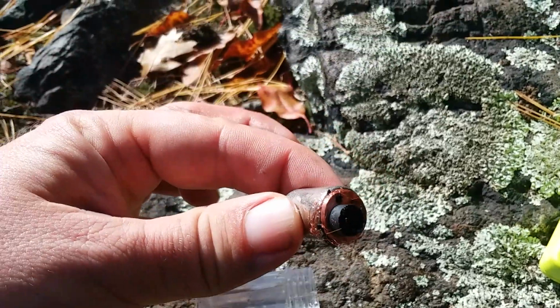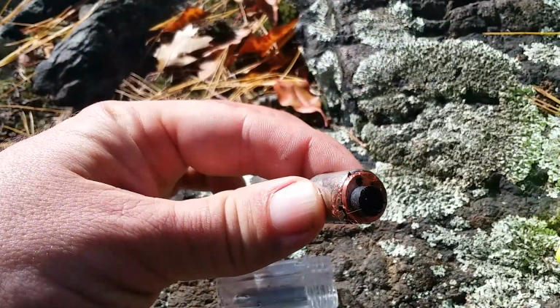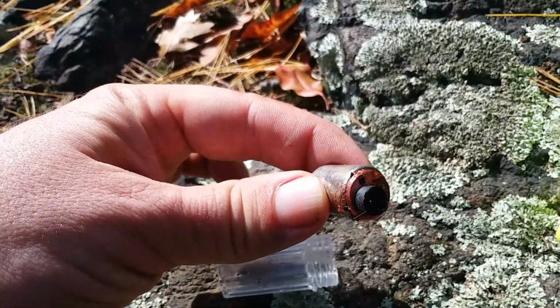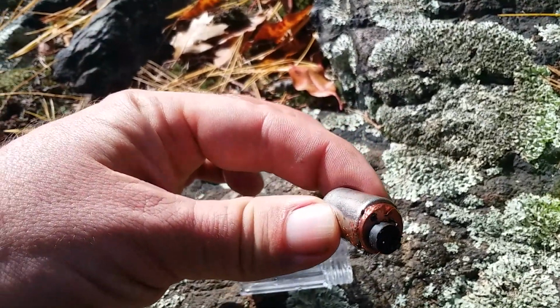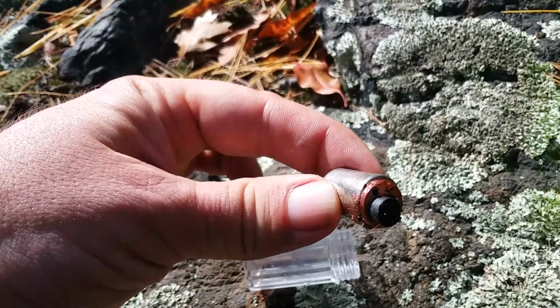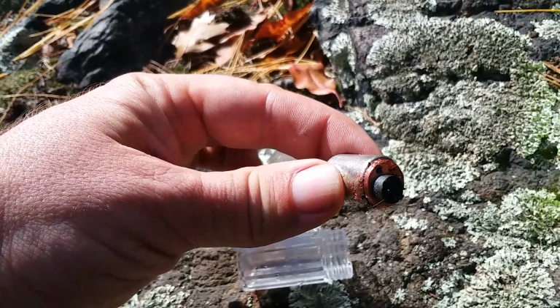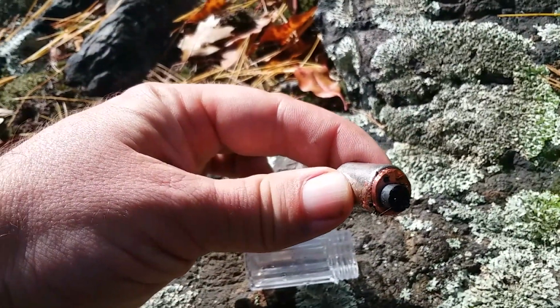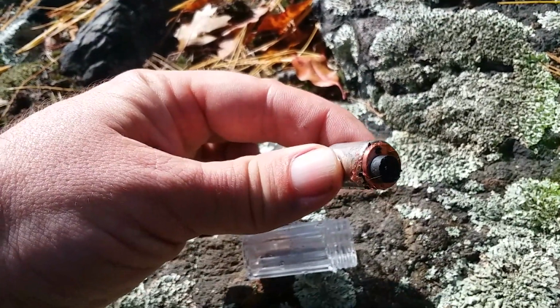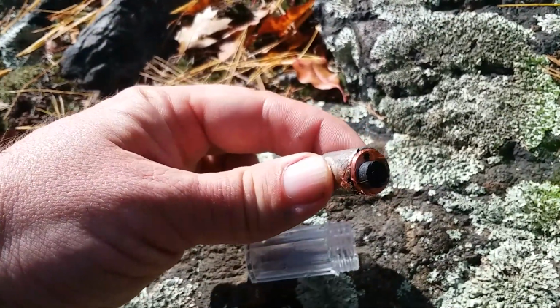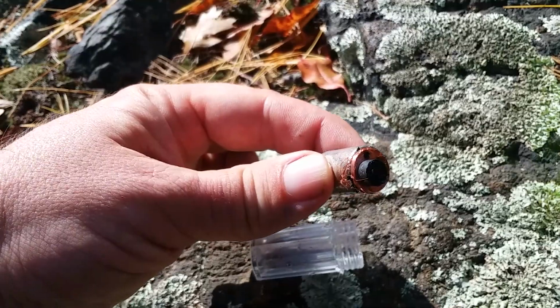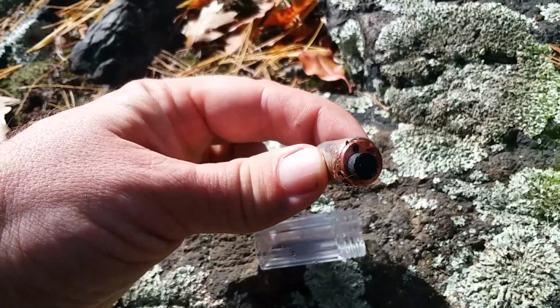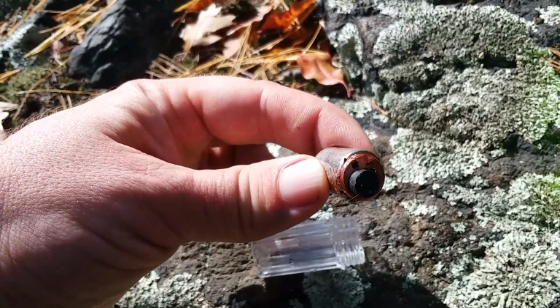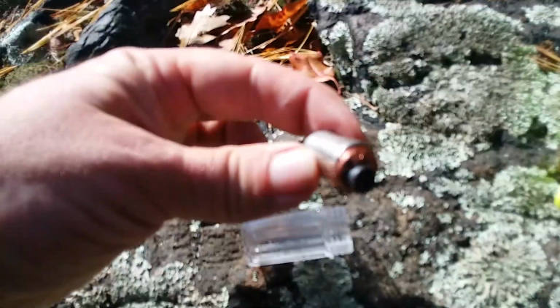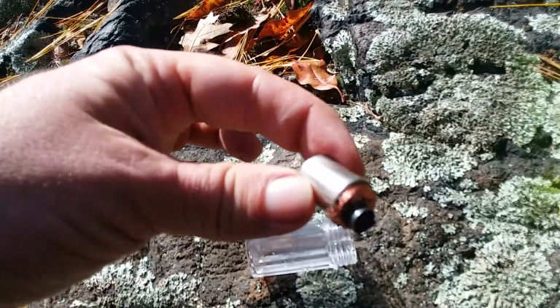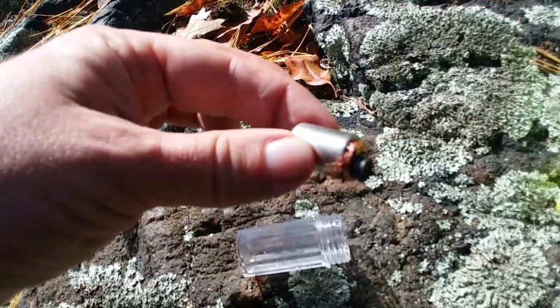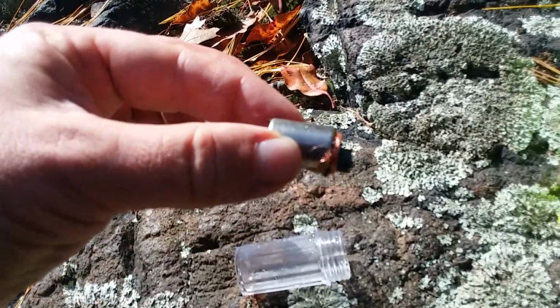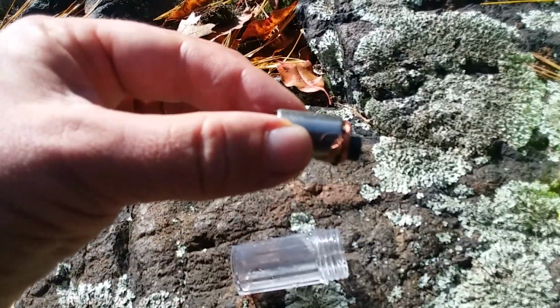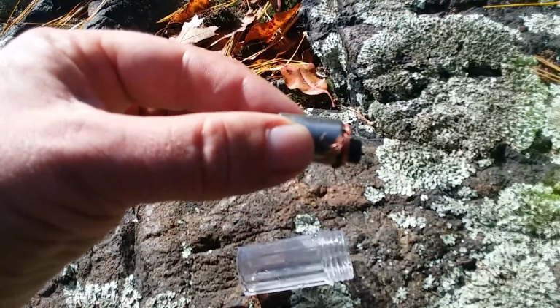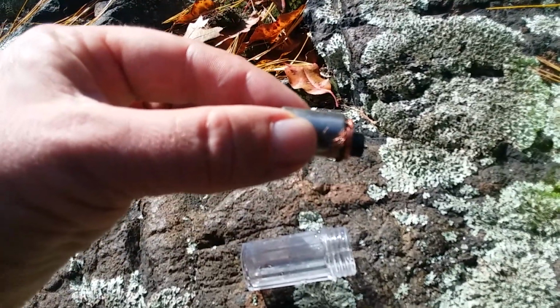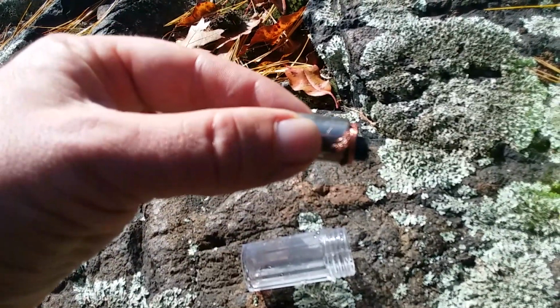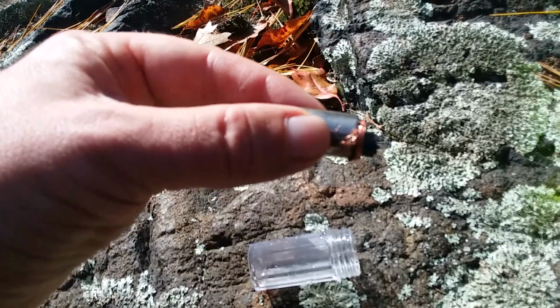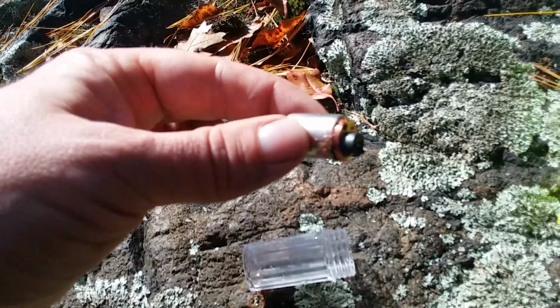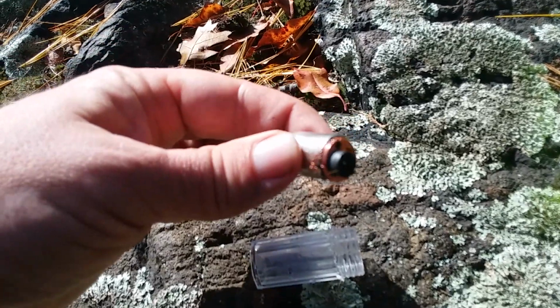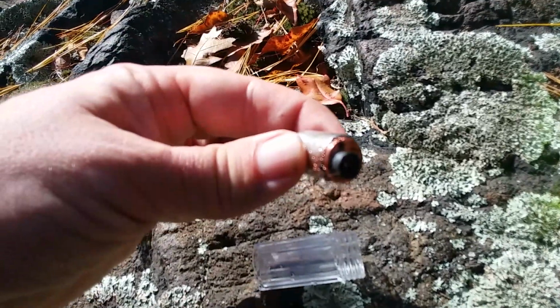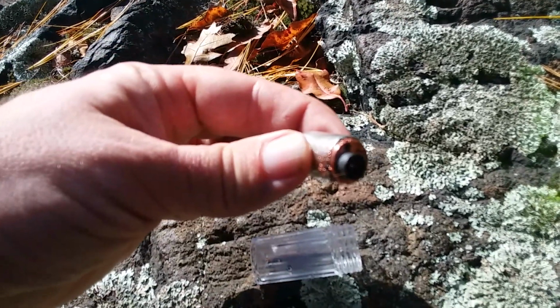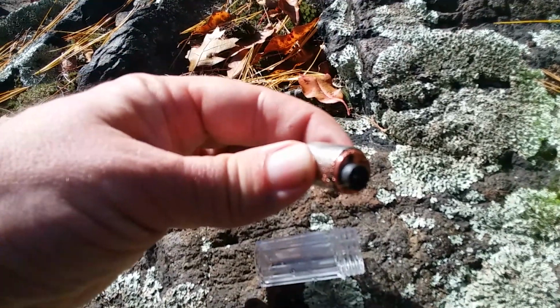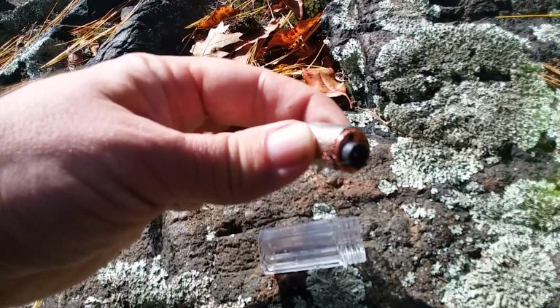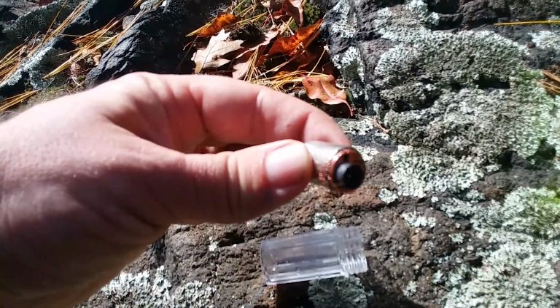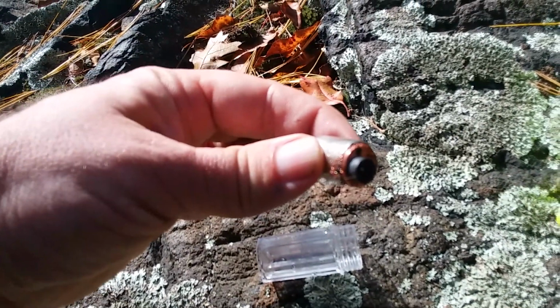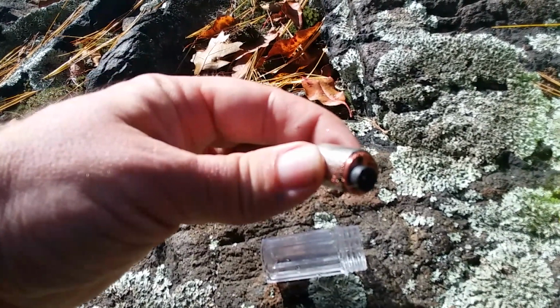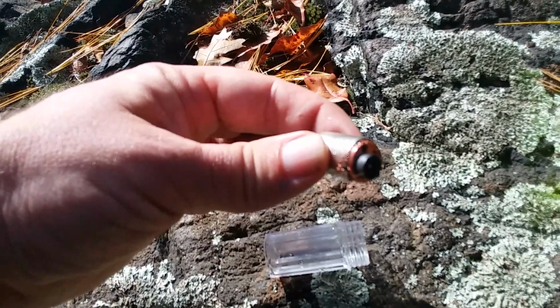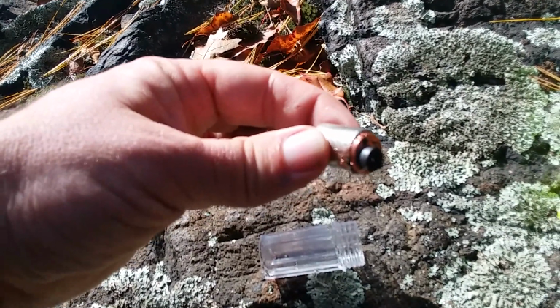On top of that is about 2,000 copper turns of coil — 2,000 fine gauge copper coil on top of the magnet — and then on top of that a small piece of steel to help hold it to the magnet.